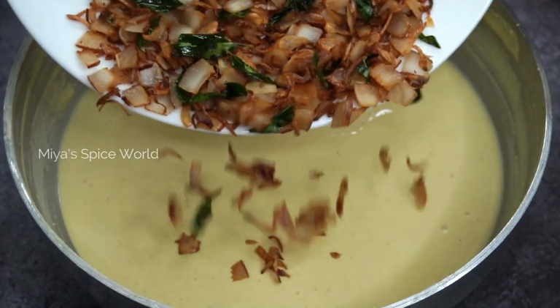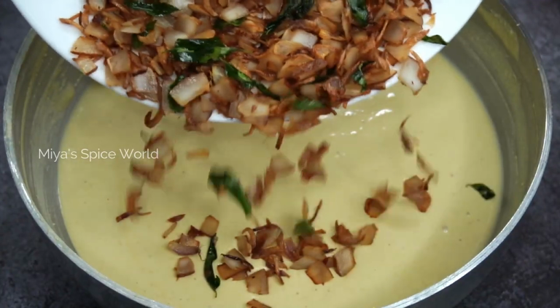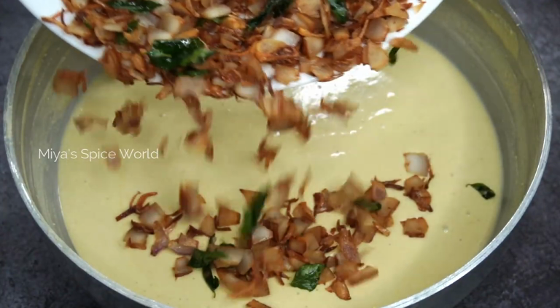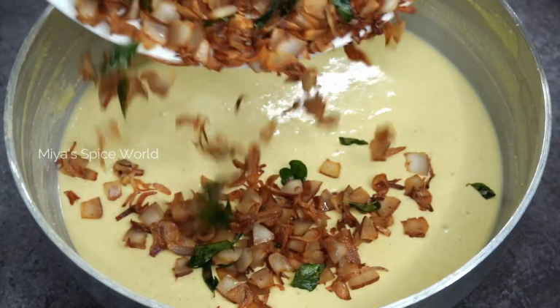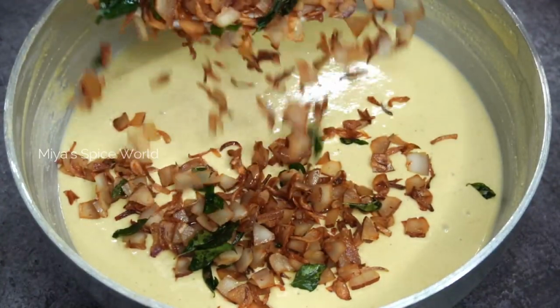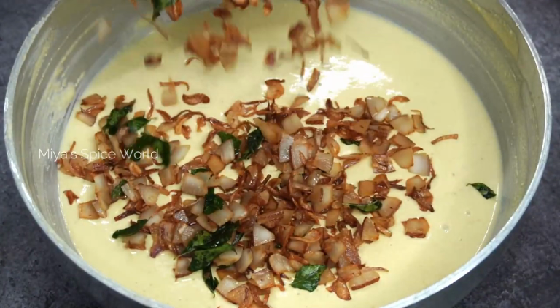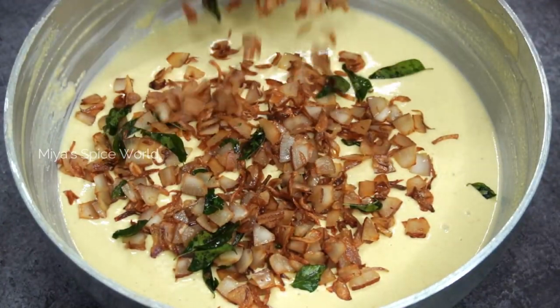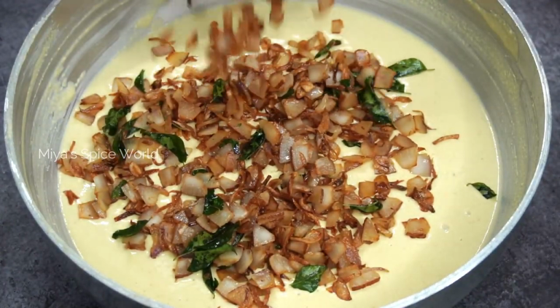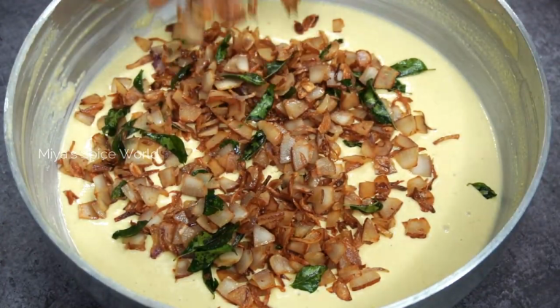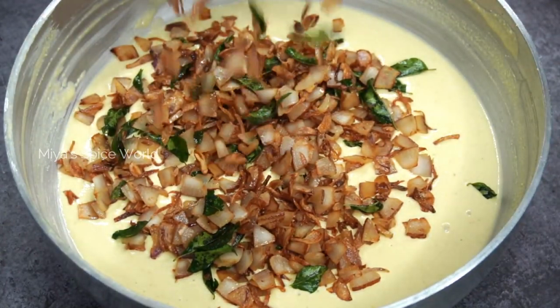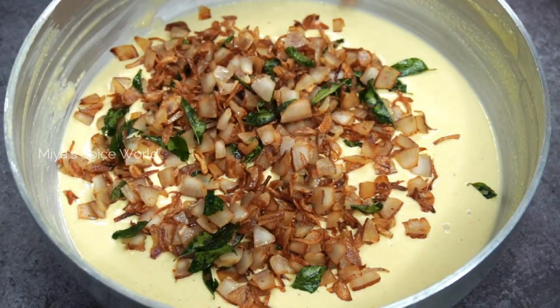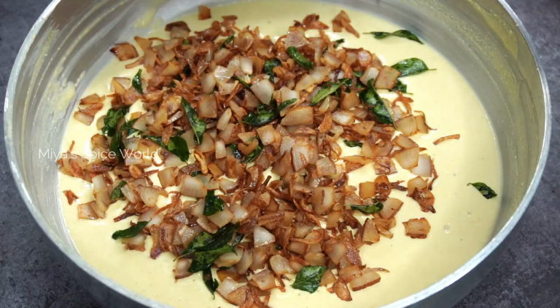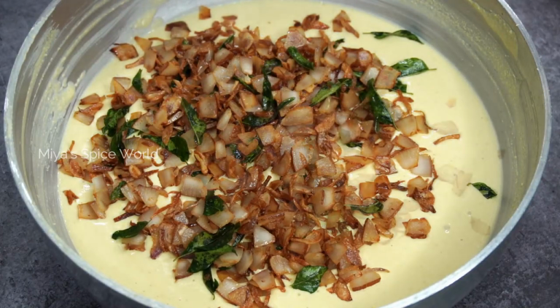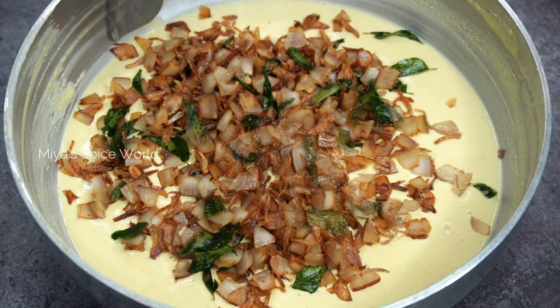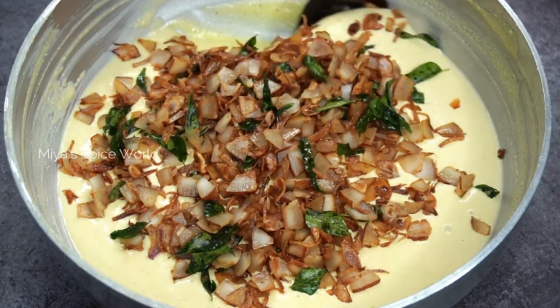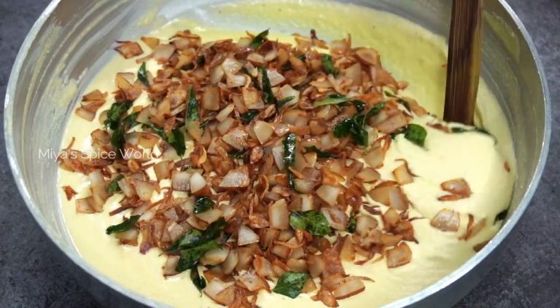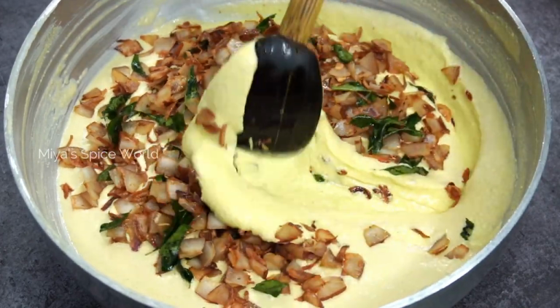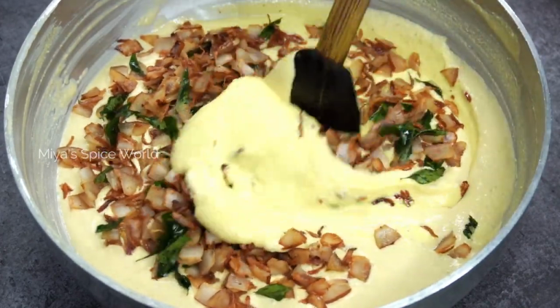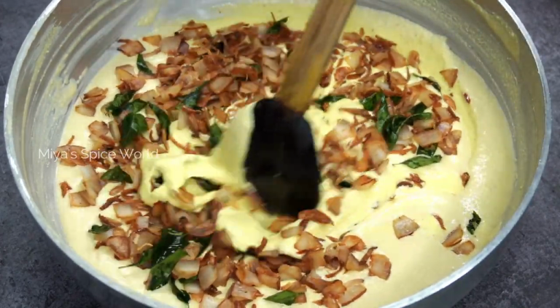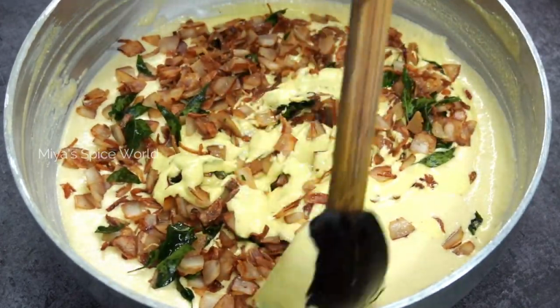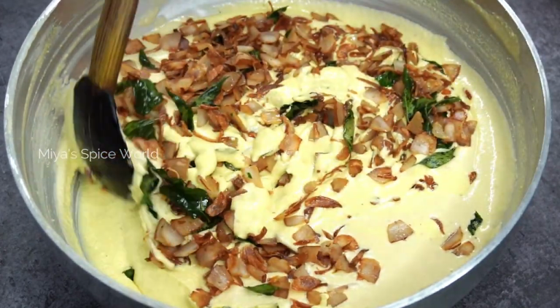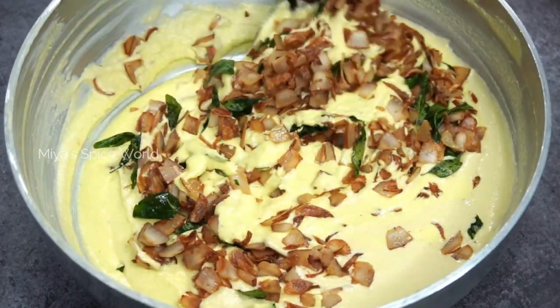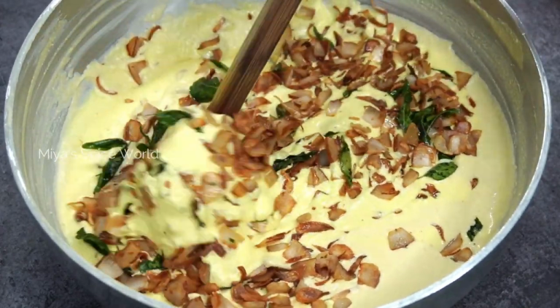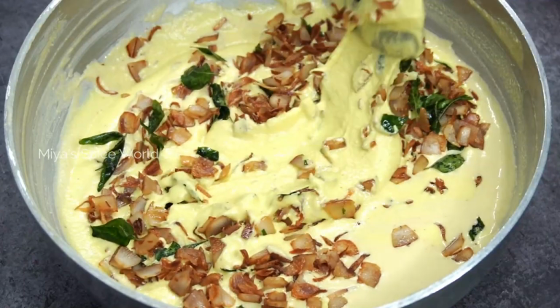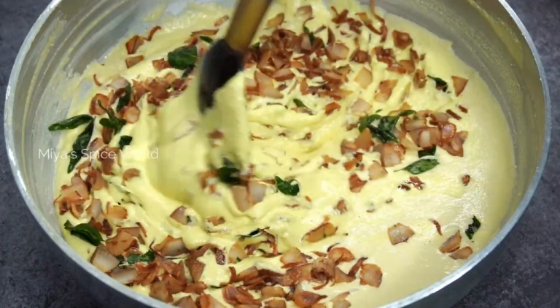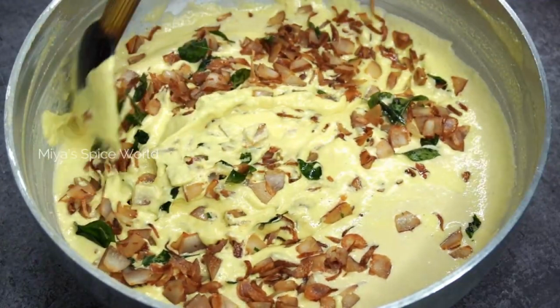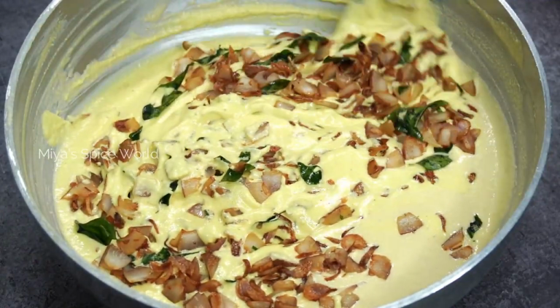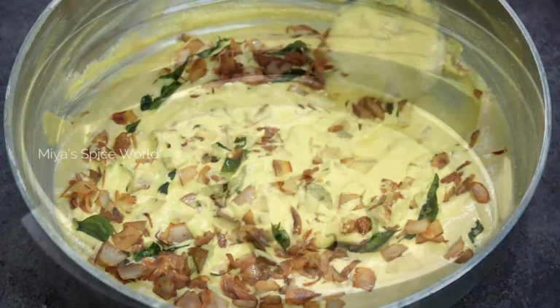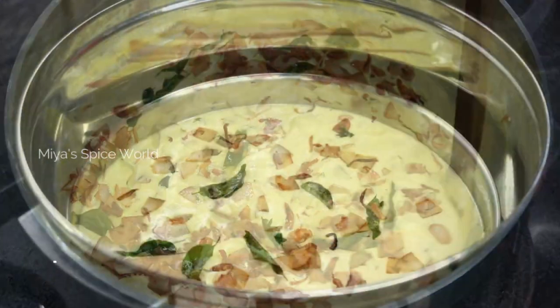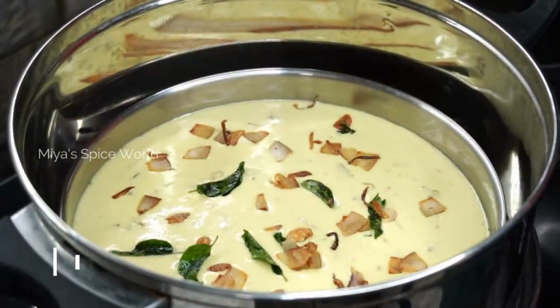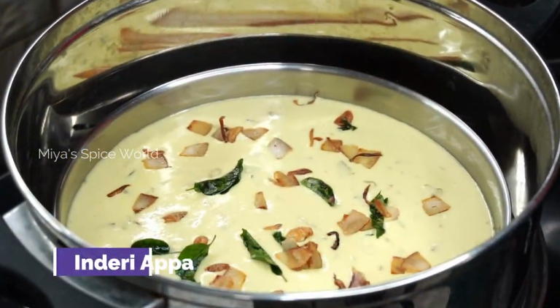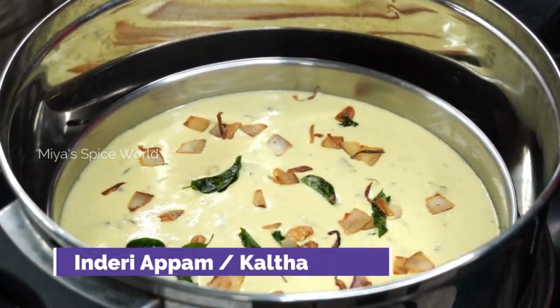Hello friends, welcome back to Mia's Spice World. Today I am making a special Appam which is made by Trishur Christian families on Mid Lent Wednesday. It is called Inderi Appam.